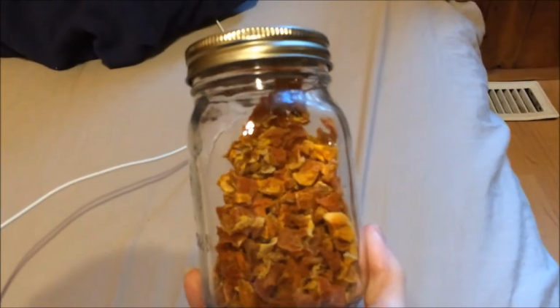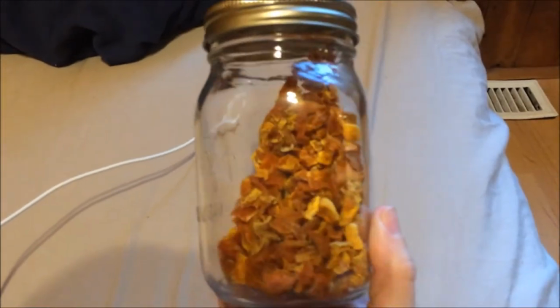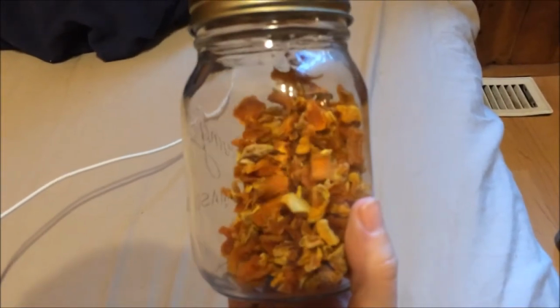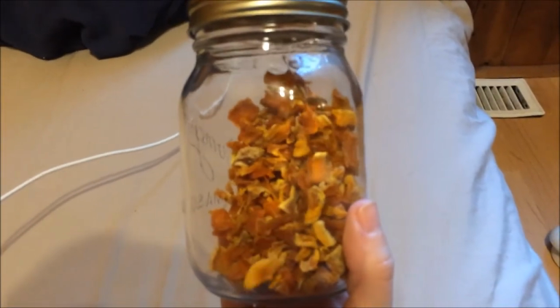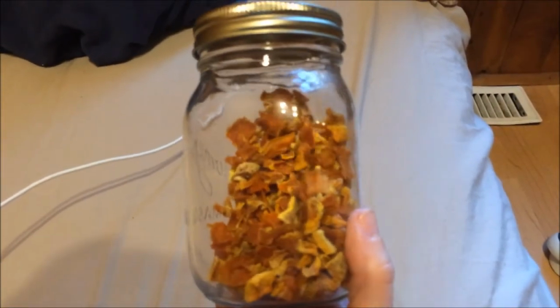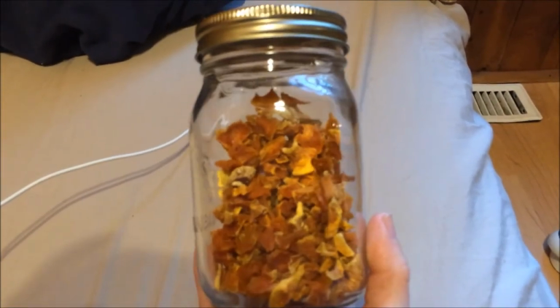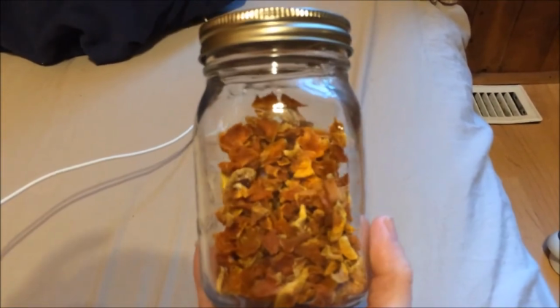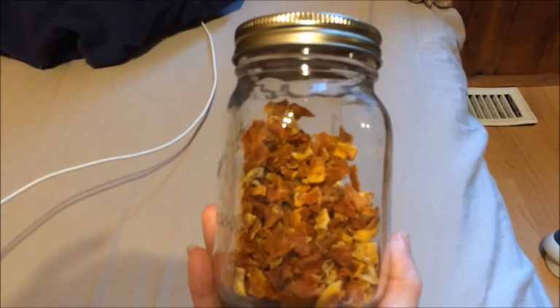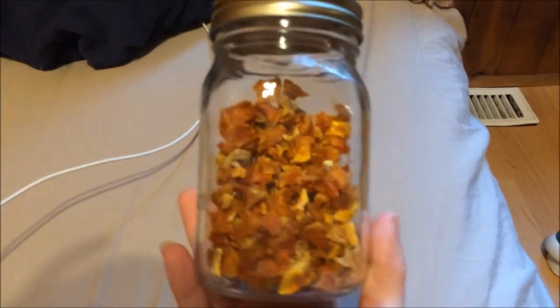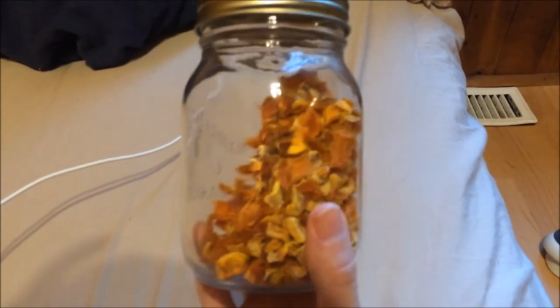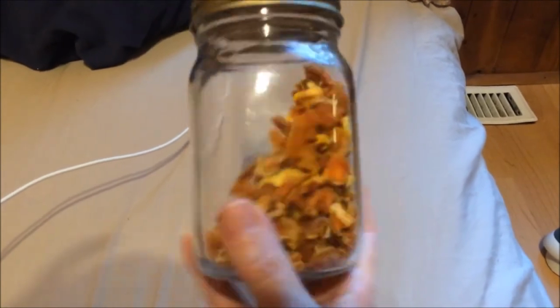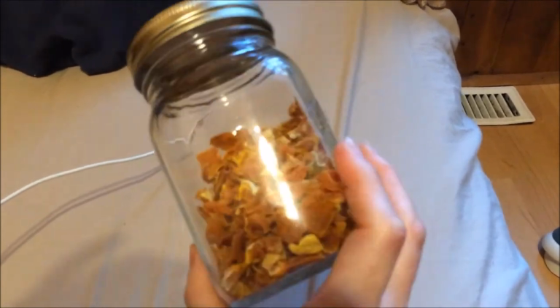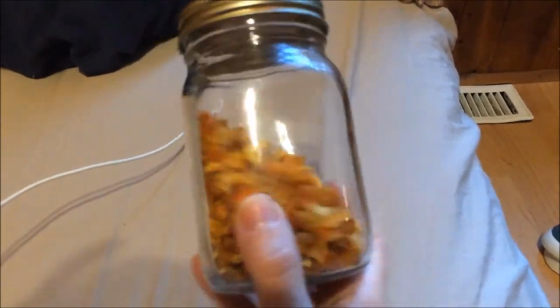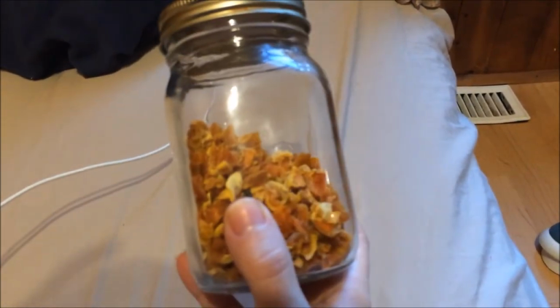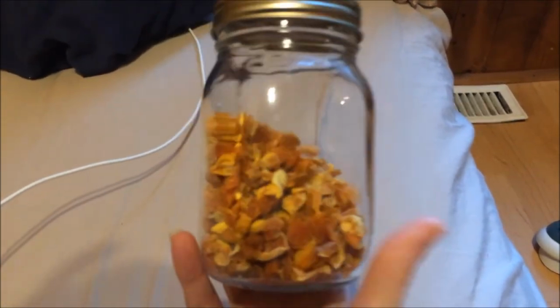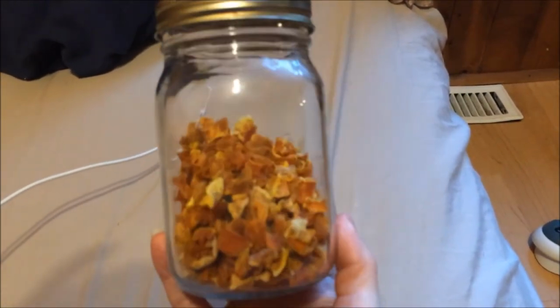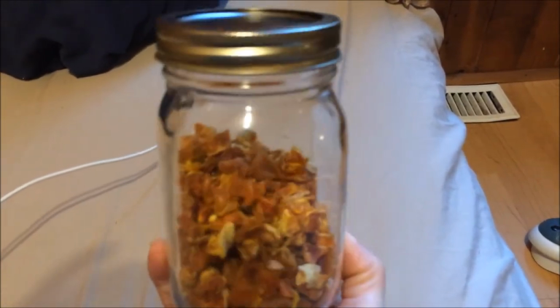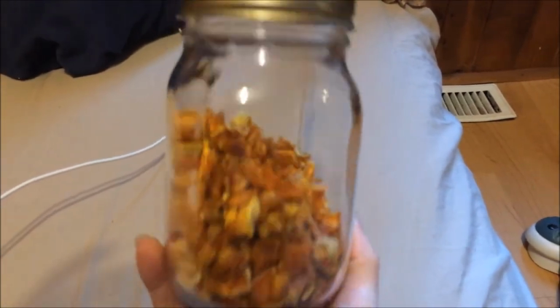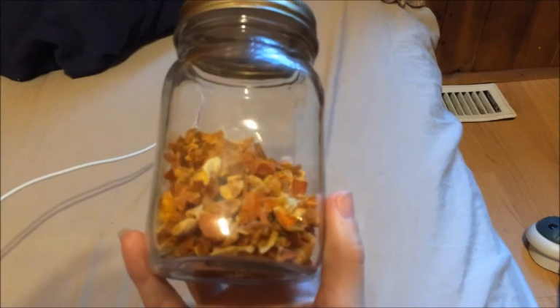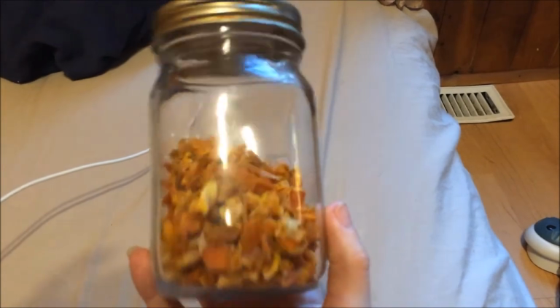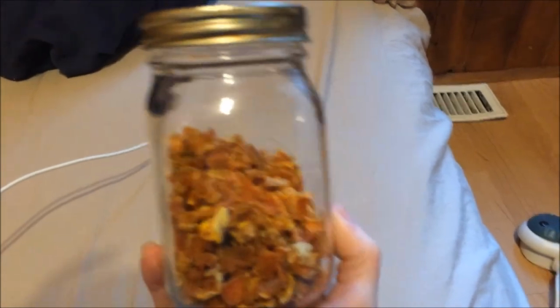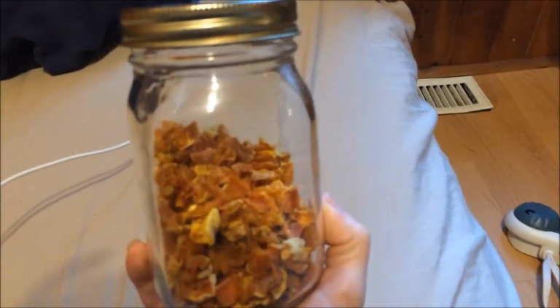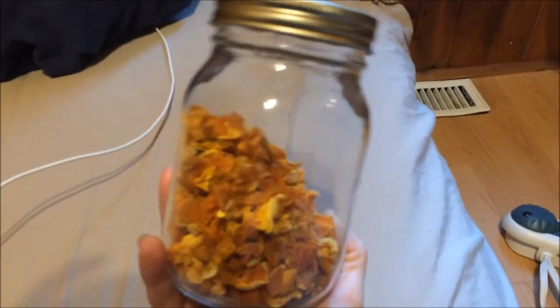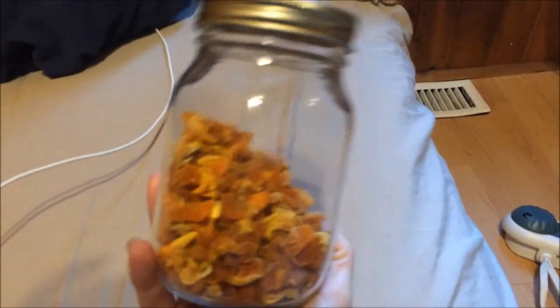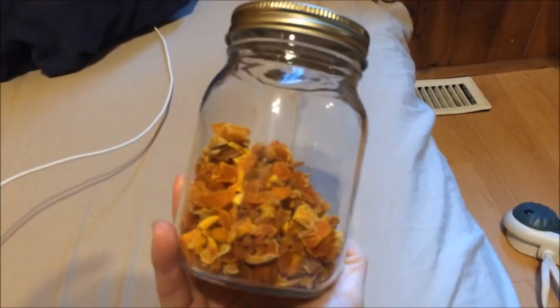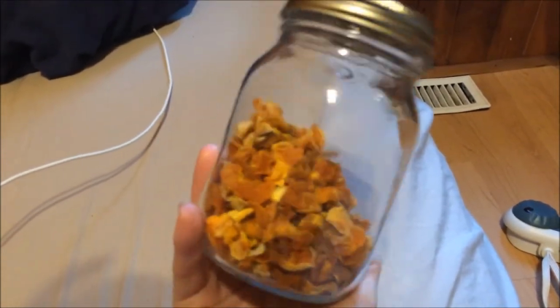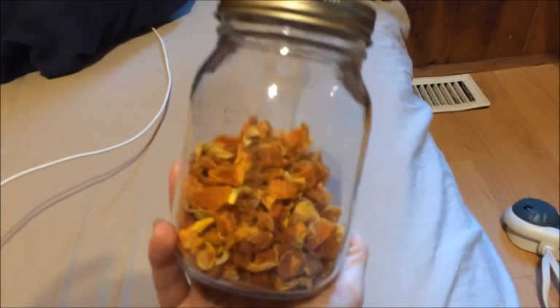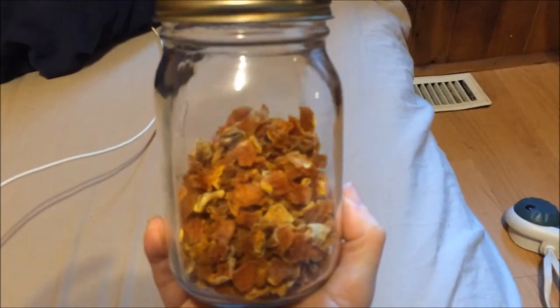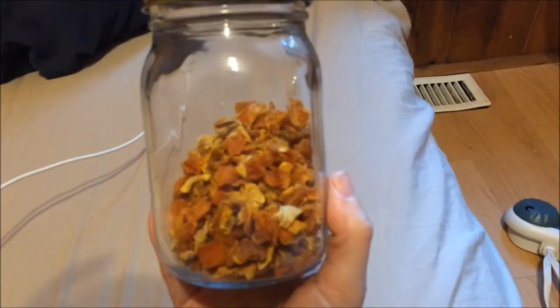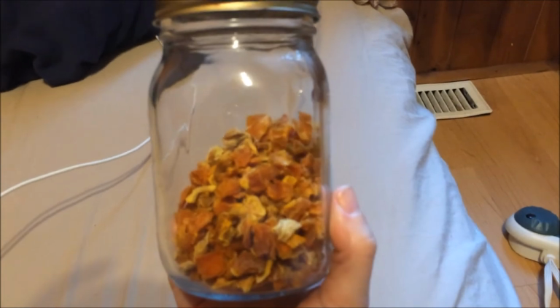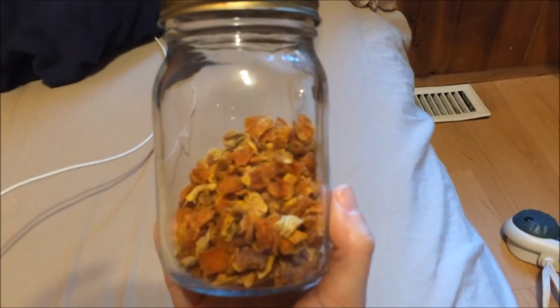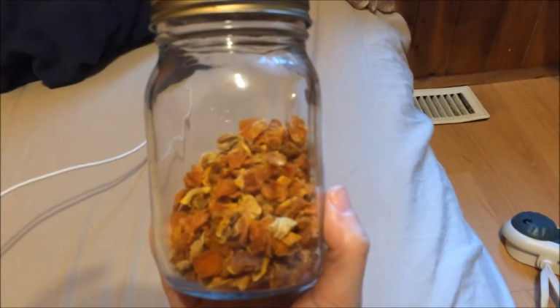And here it is. Exactly 12 hours it took to dry this, and they came out nice and crisp and crunchy. I can't wait to be using these. I hope you guys liked the video, and I will see you soon.